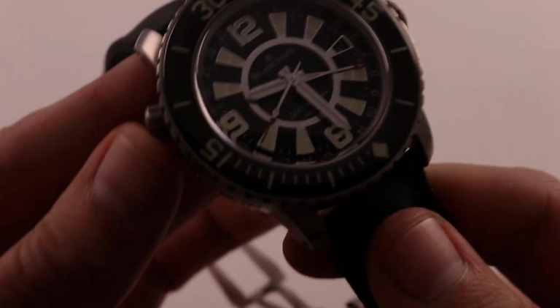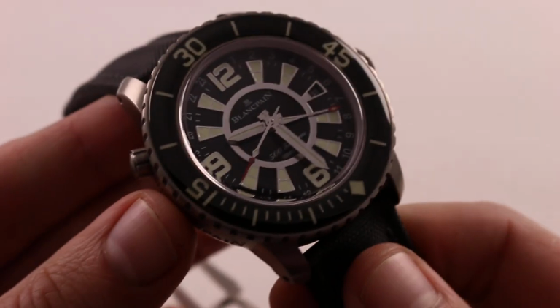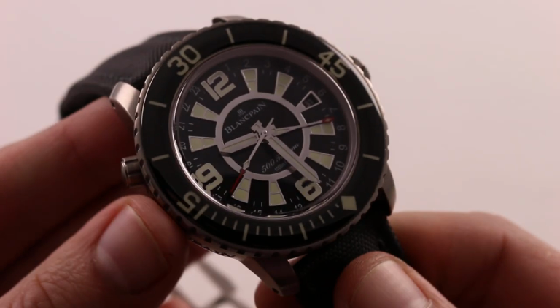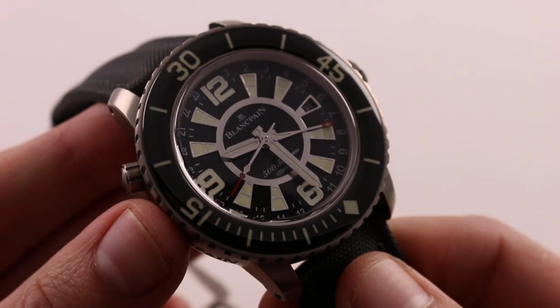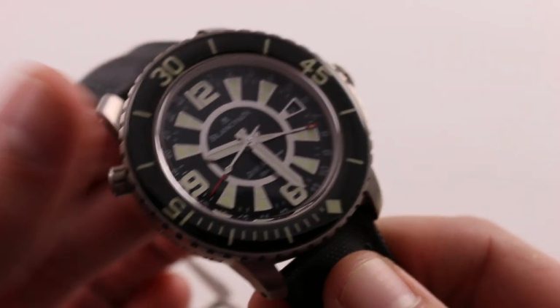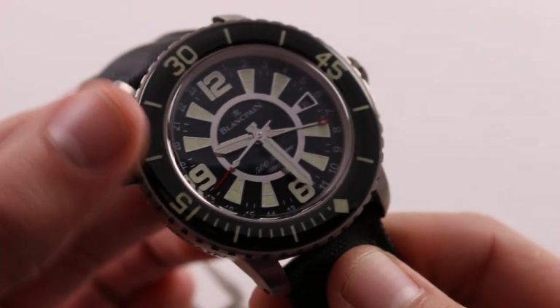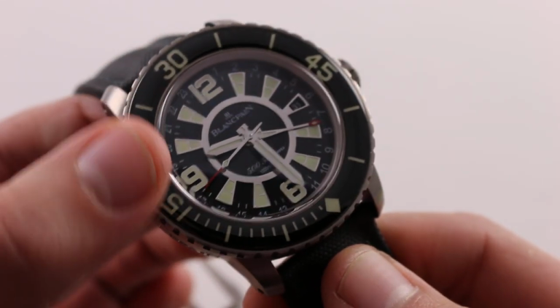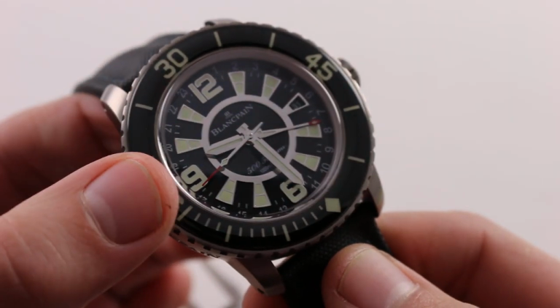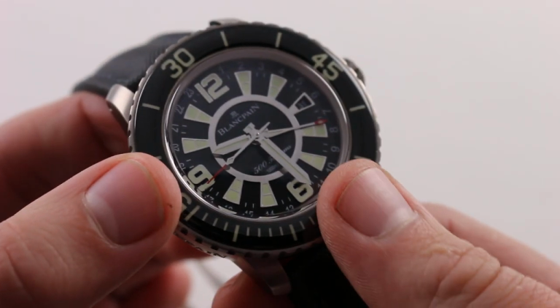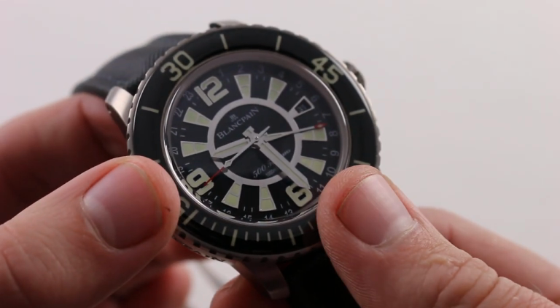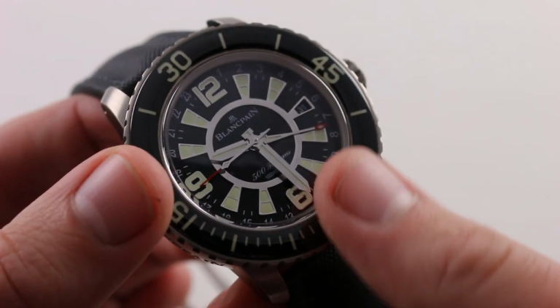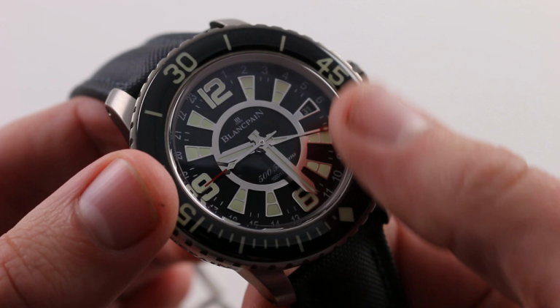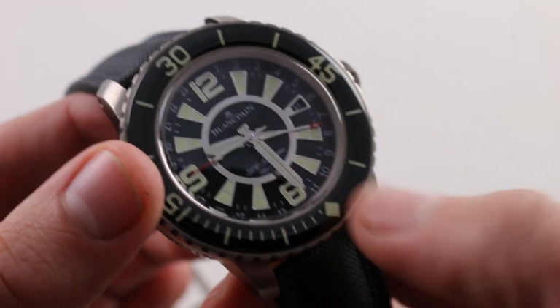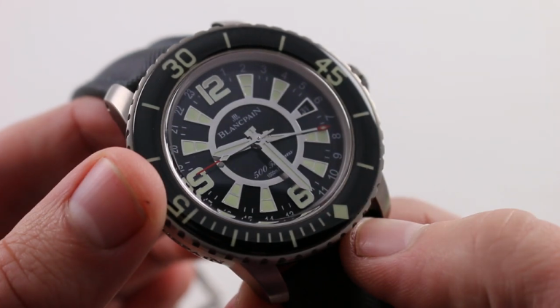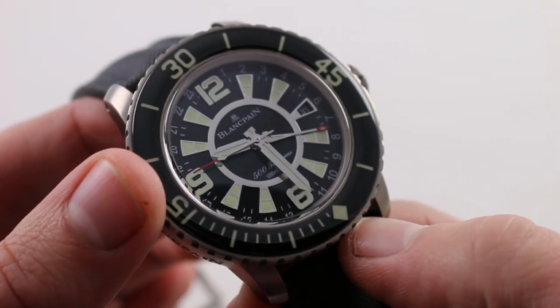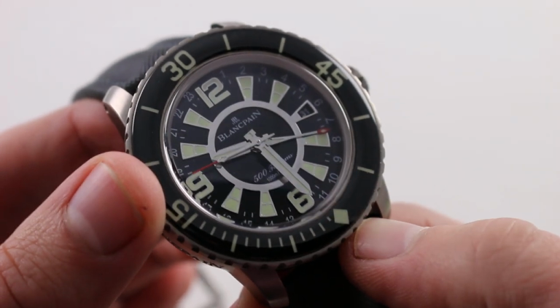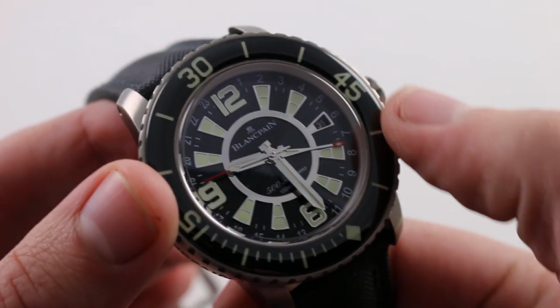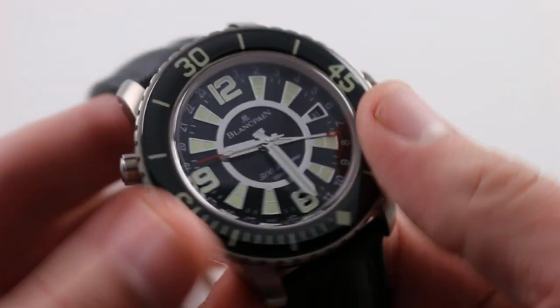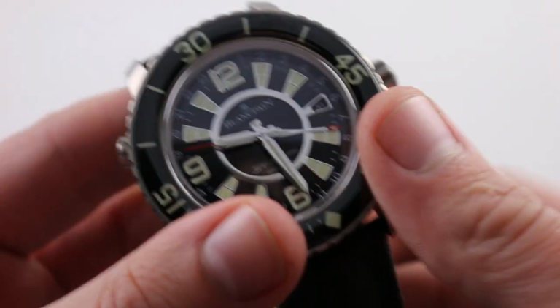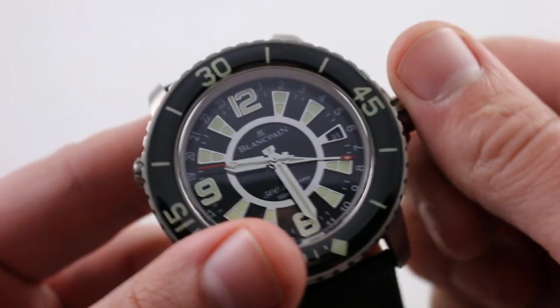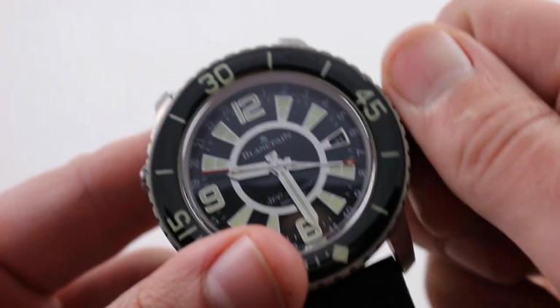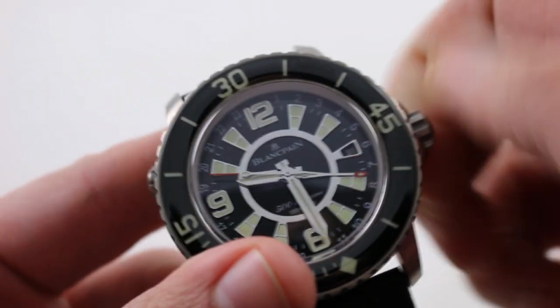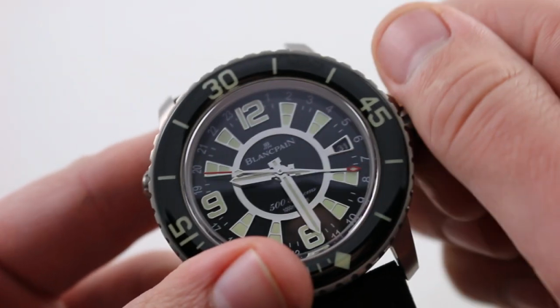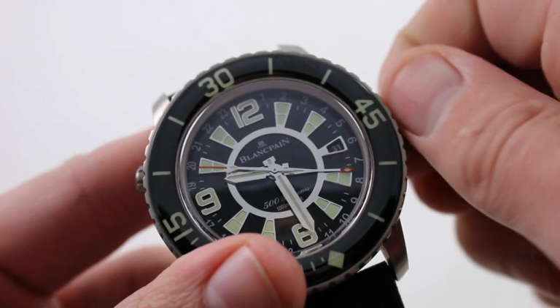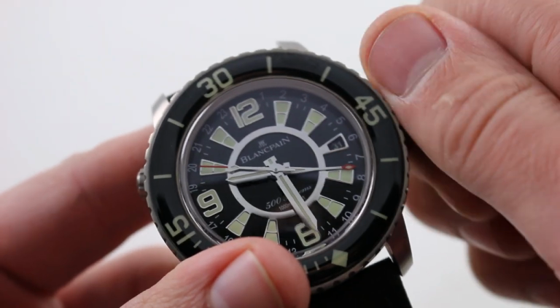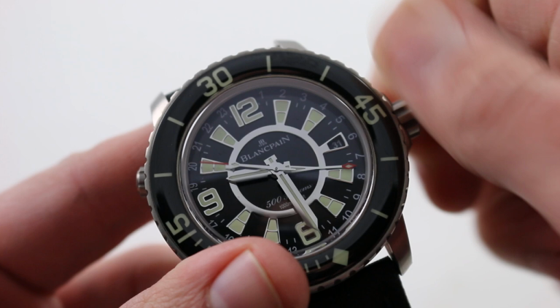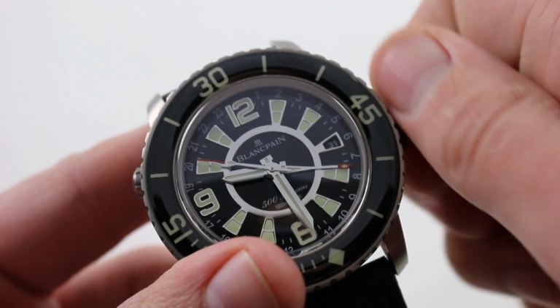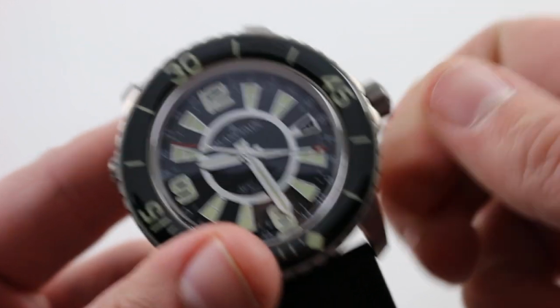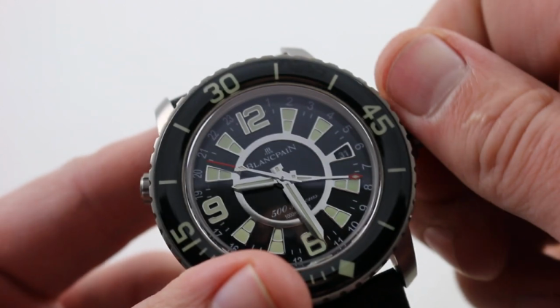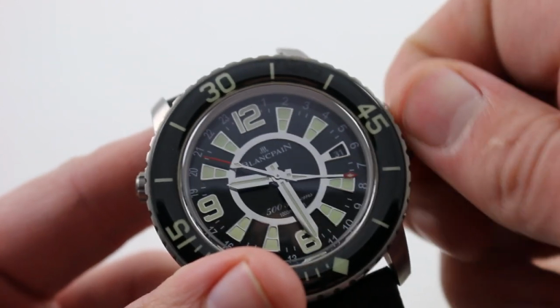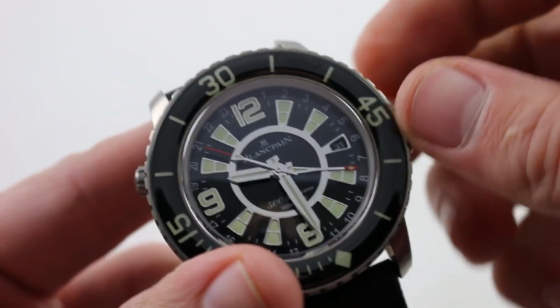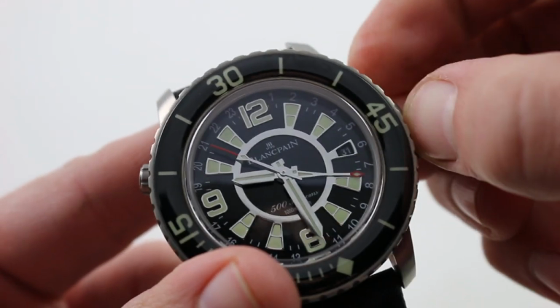And we're back. Of course, all of the indices, the numerals, the hands, as well as the chapter ring center in white gold — there is a date, and there is a reference time zone hand with a red tip, not to be confused with the seconds hand.